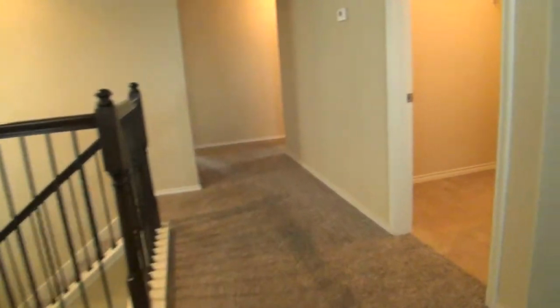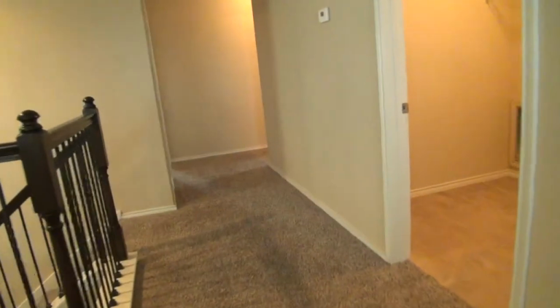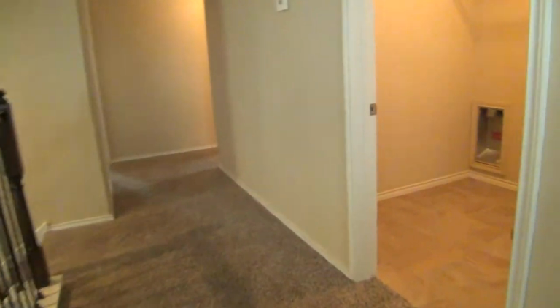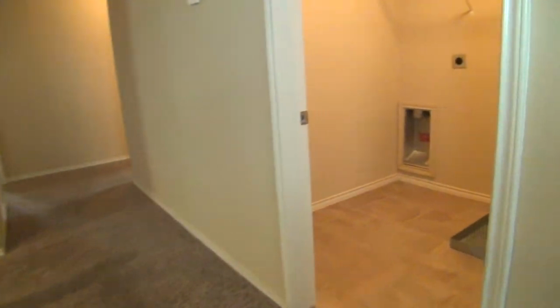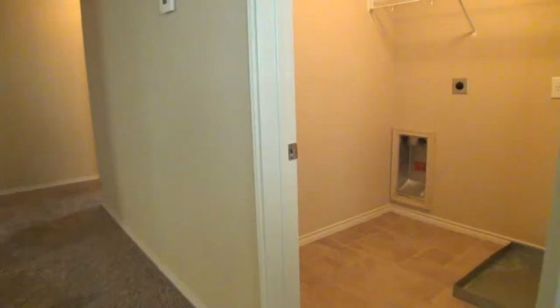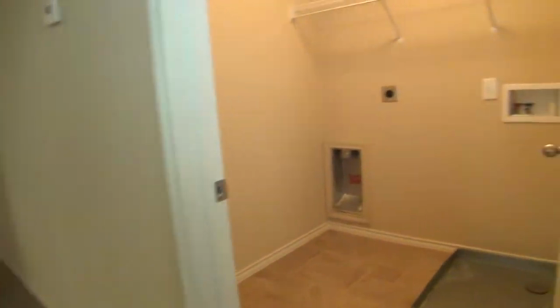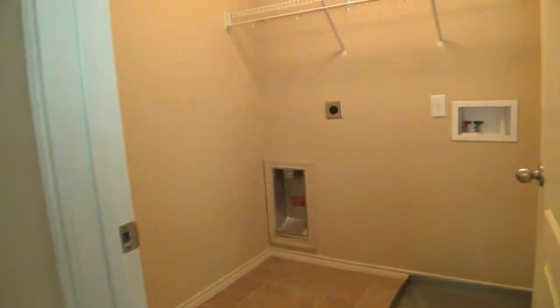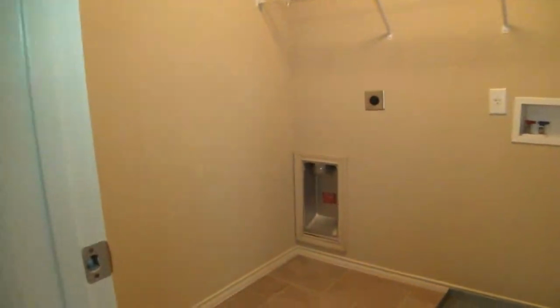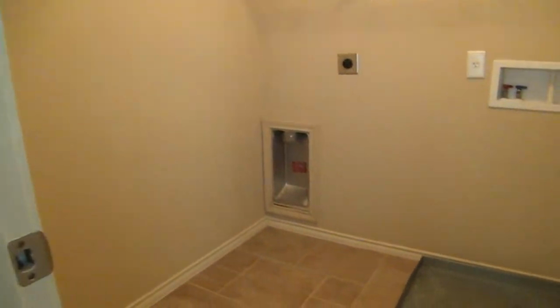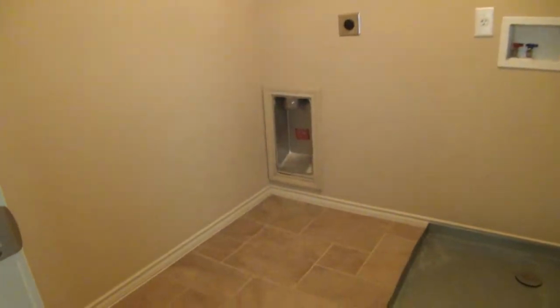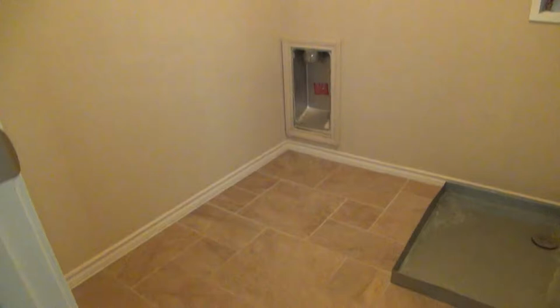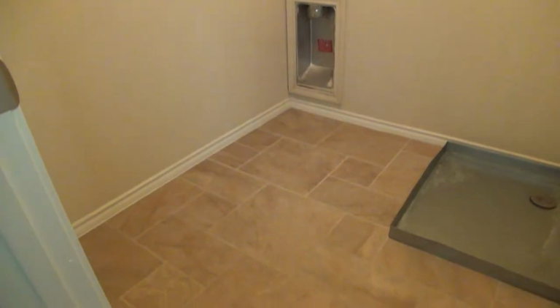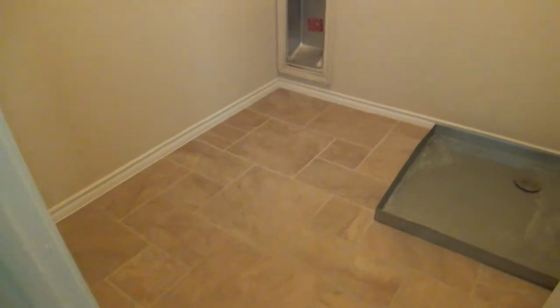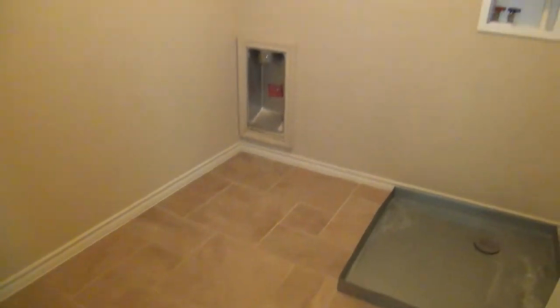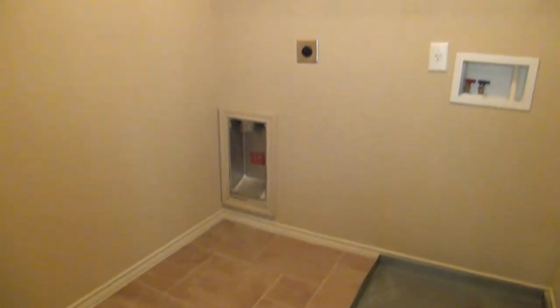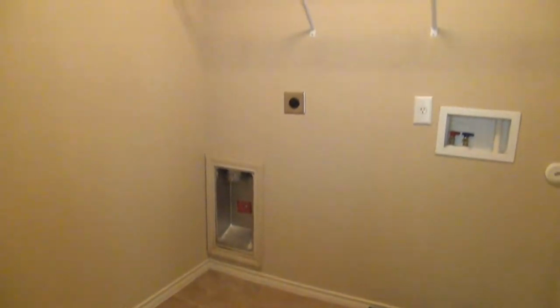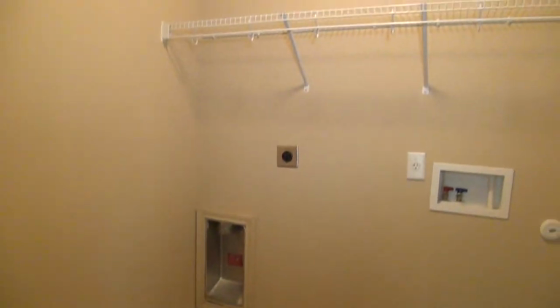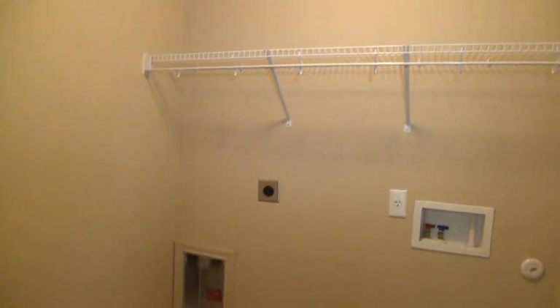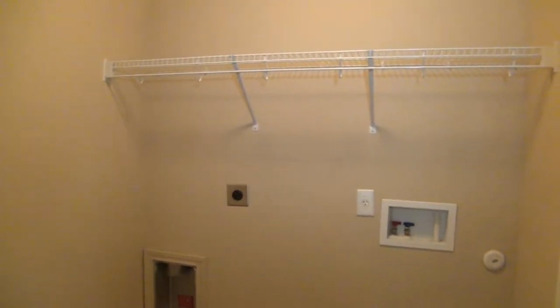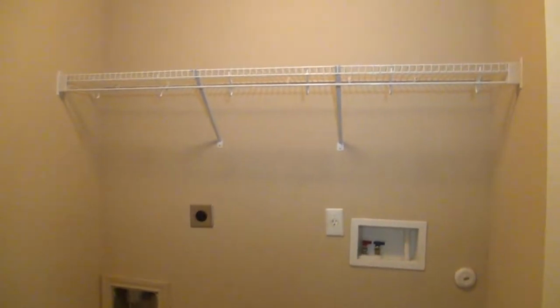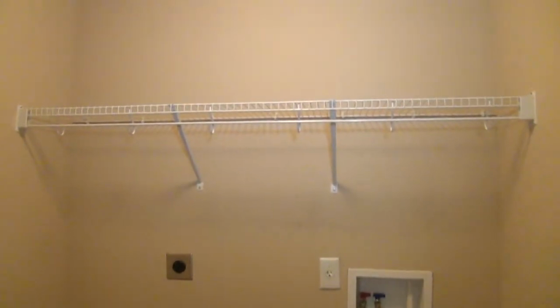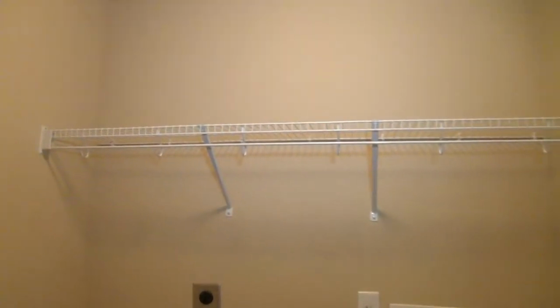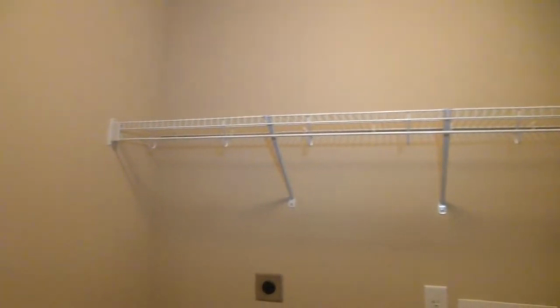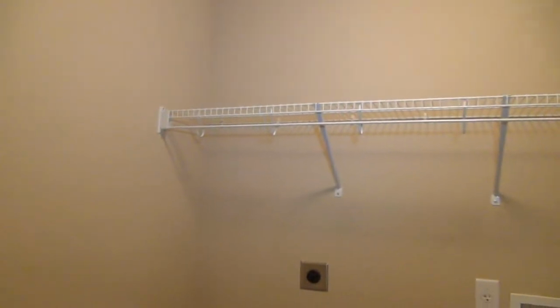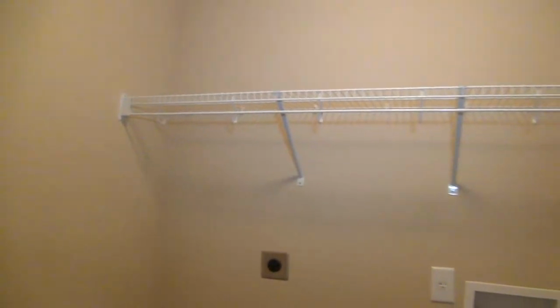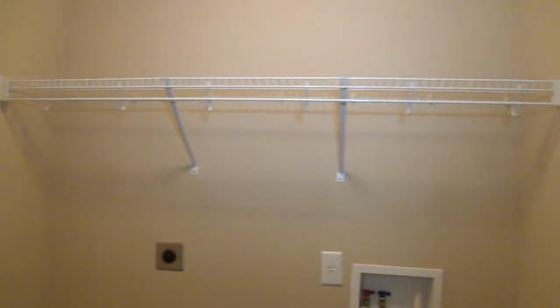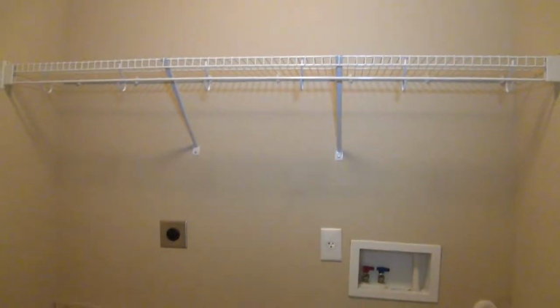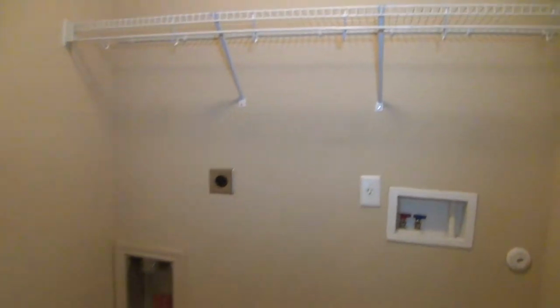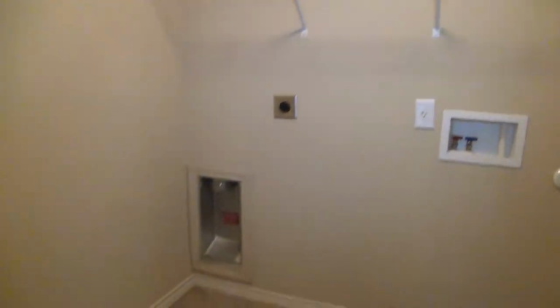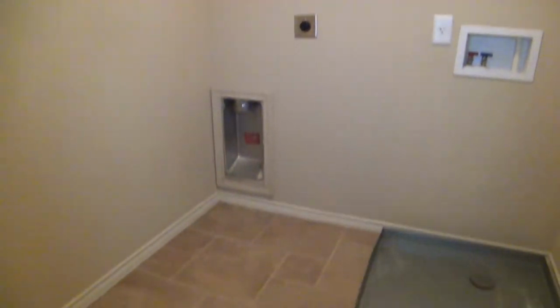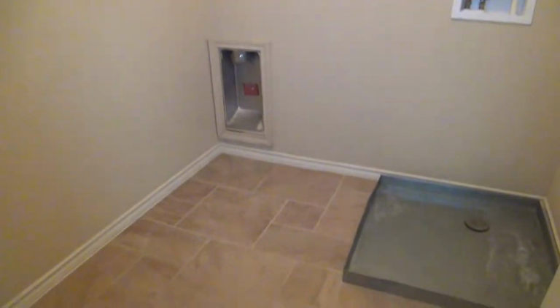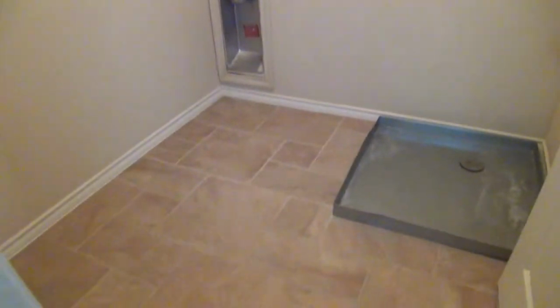Let's go ahead and check out the laundry room. It measures about 6 by 6, with a shelf to put your laundry supplies and hanging rods as well. Nice and big.